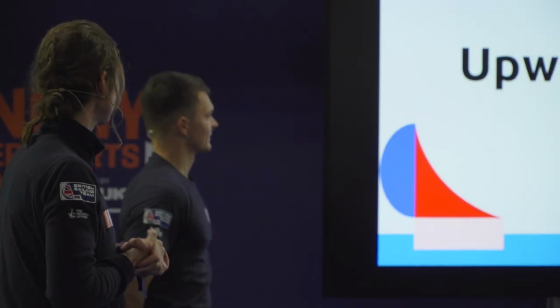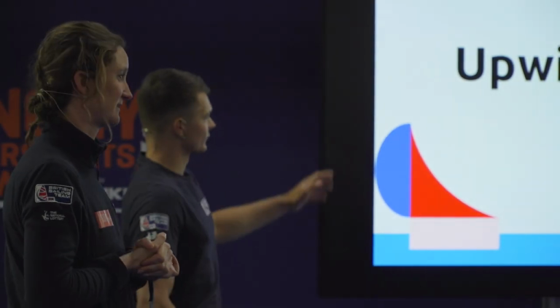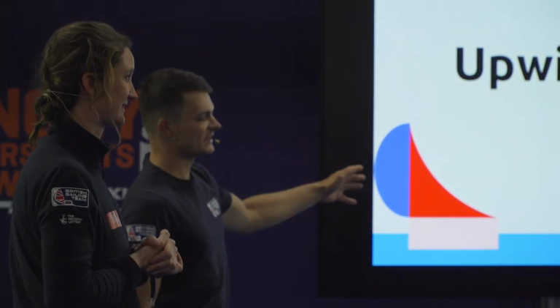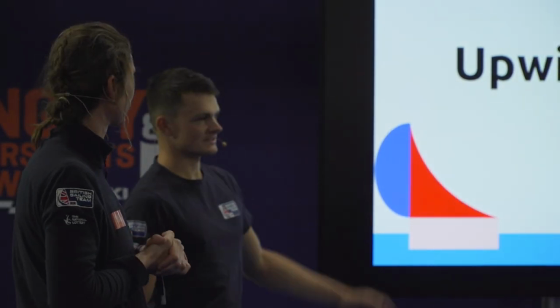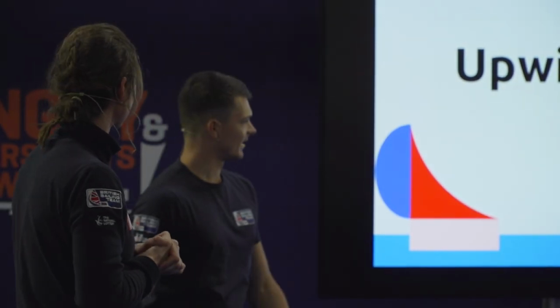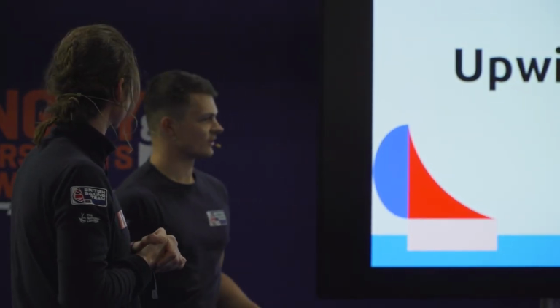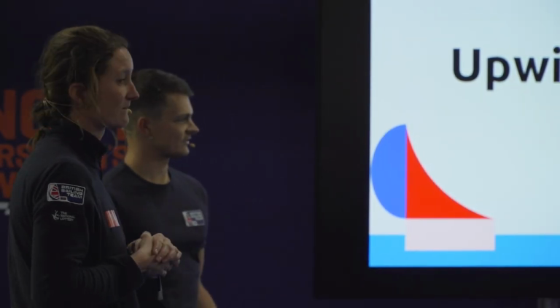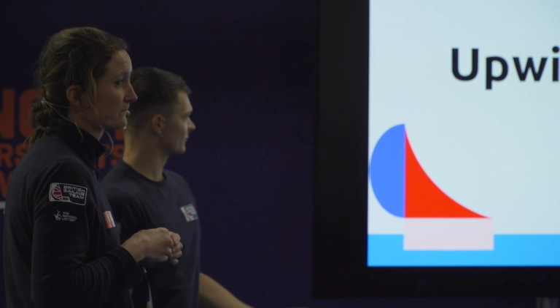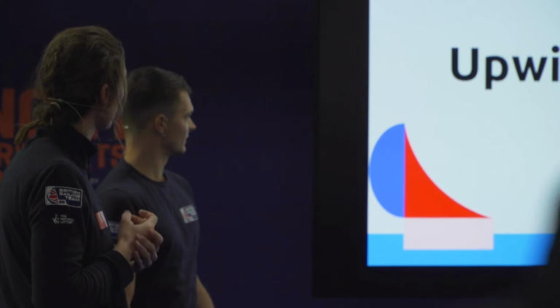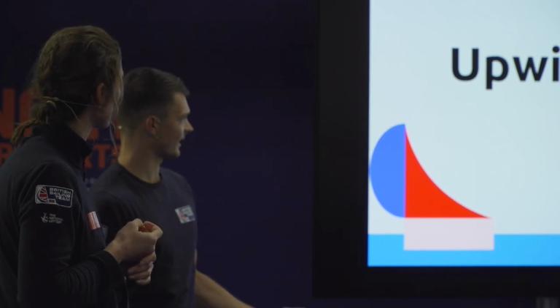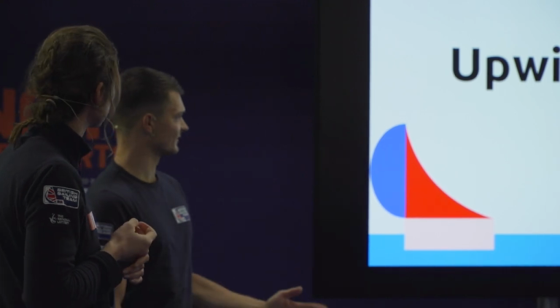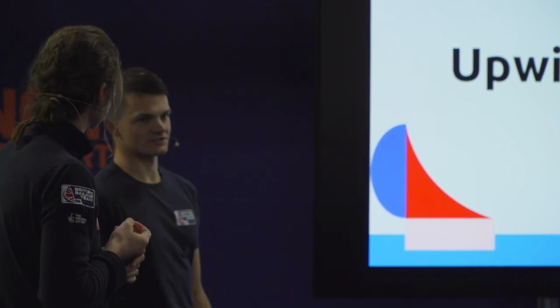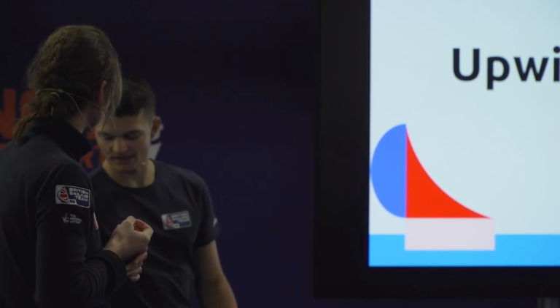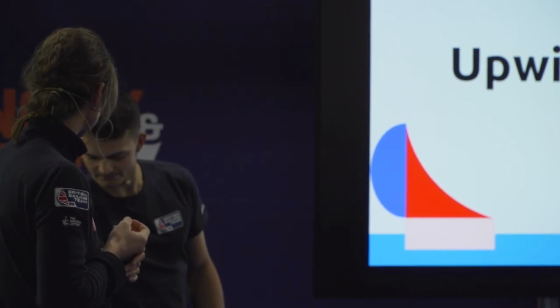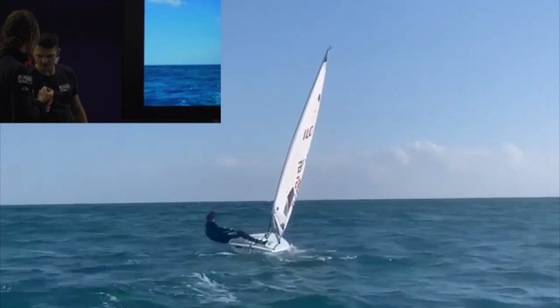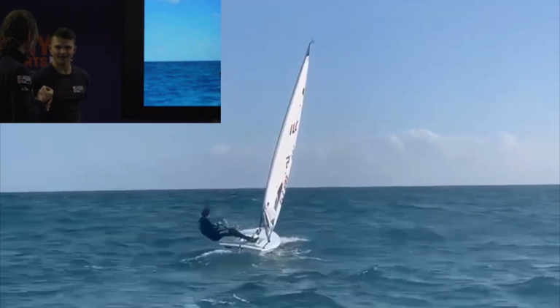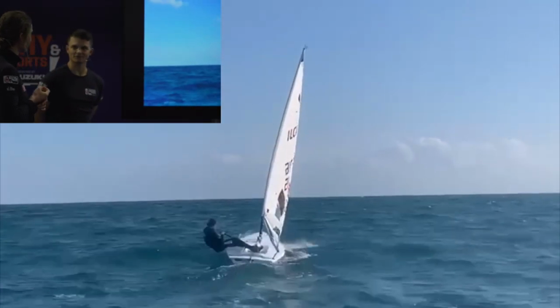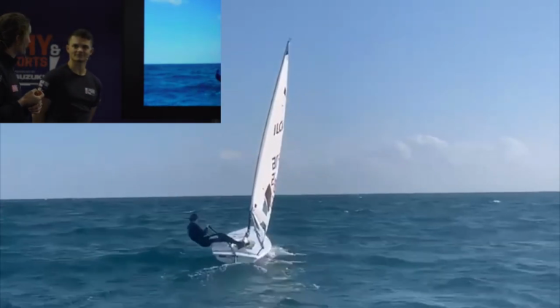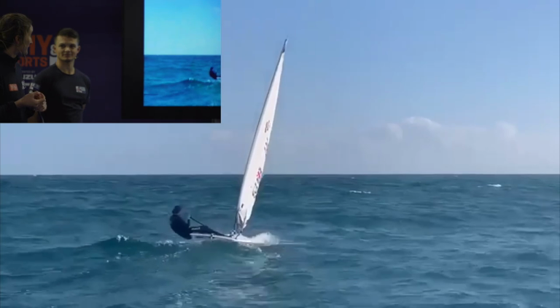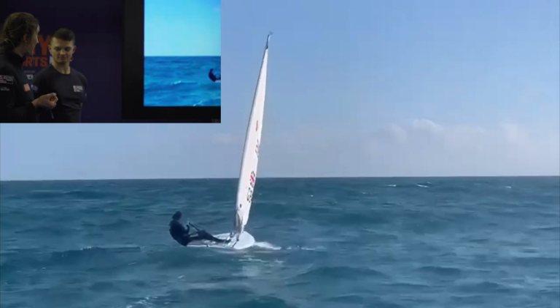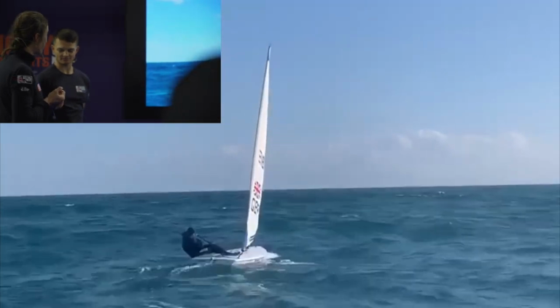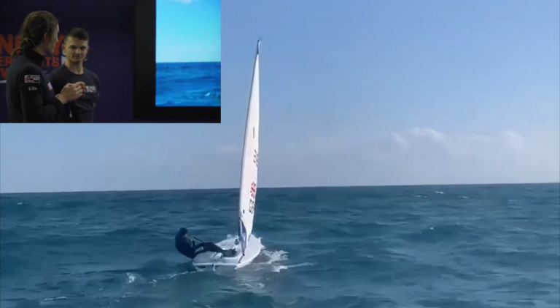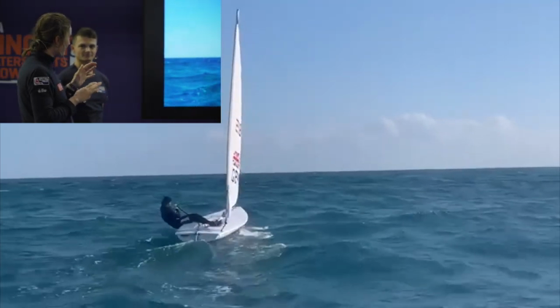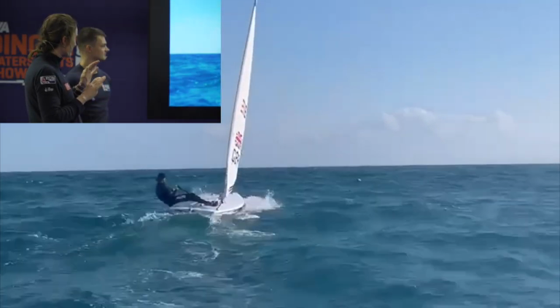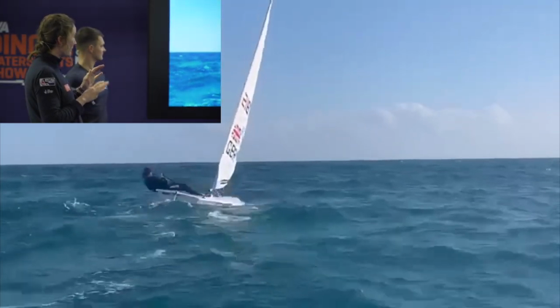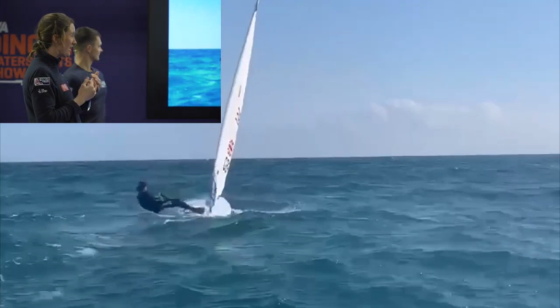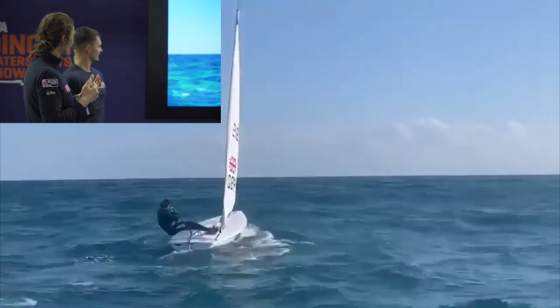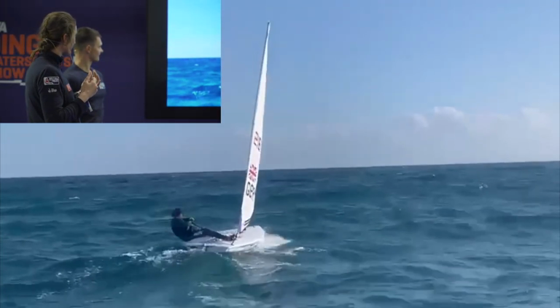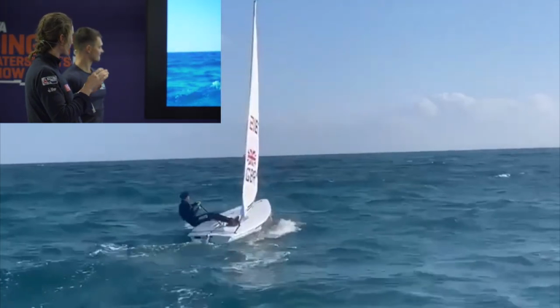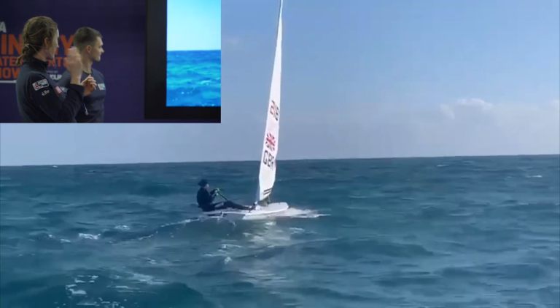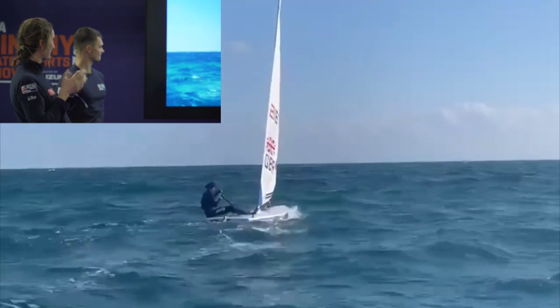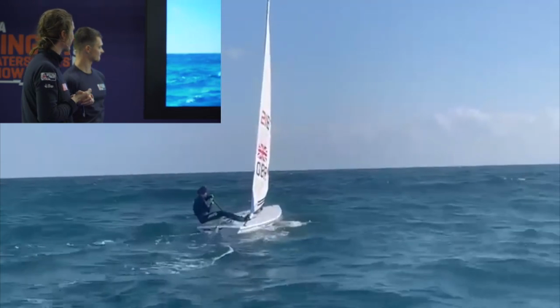We're now going on to medium winds — fully hiking conditions. It's a sort of — I would call it — you're hiking, but it's not fully, fully shoulders out extended.